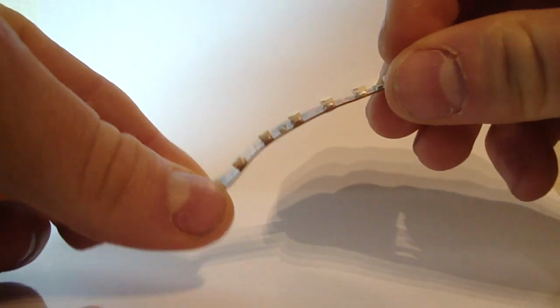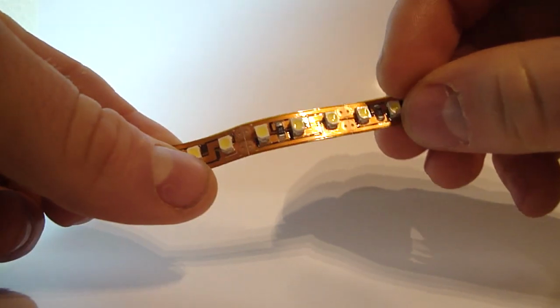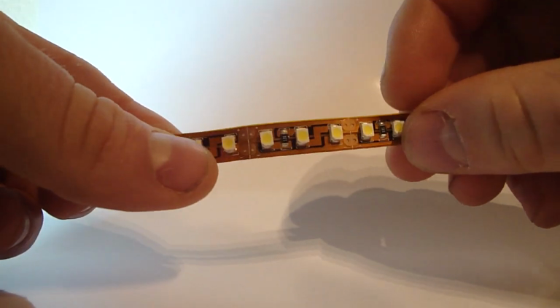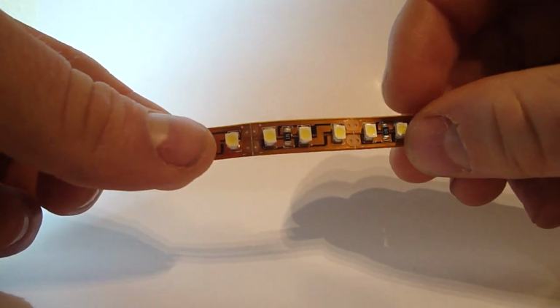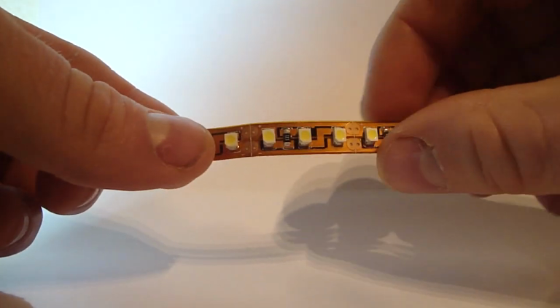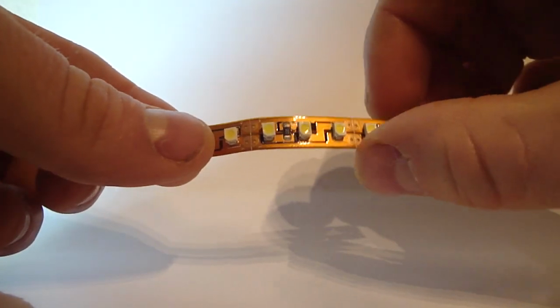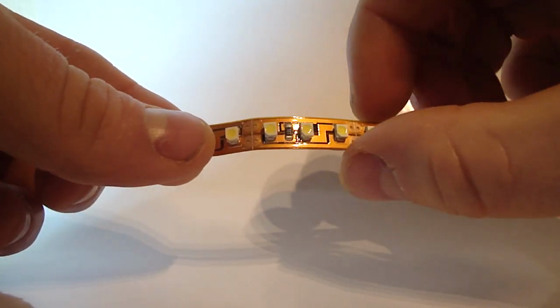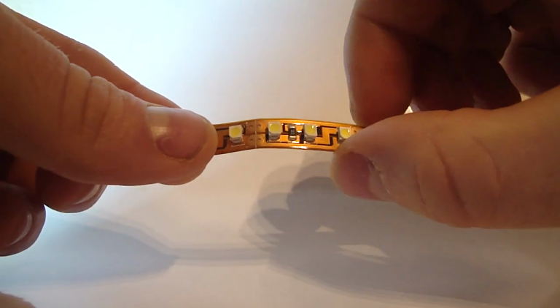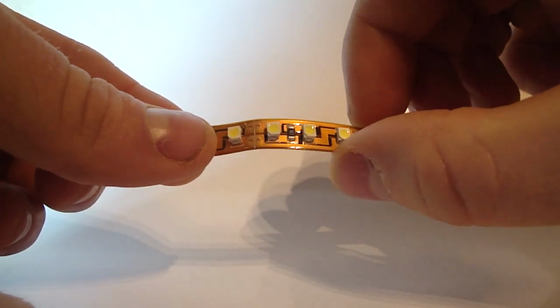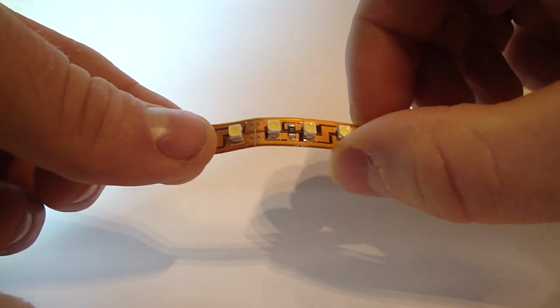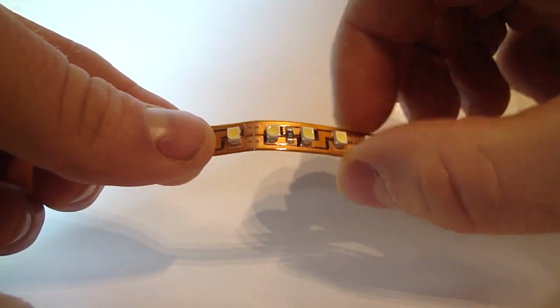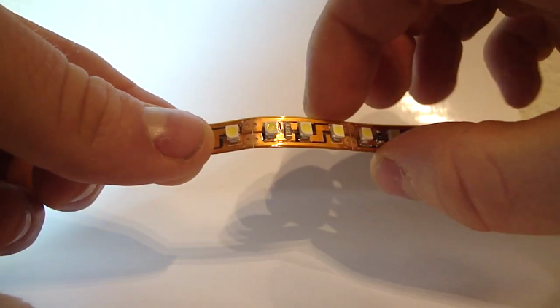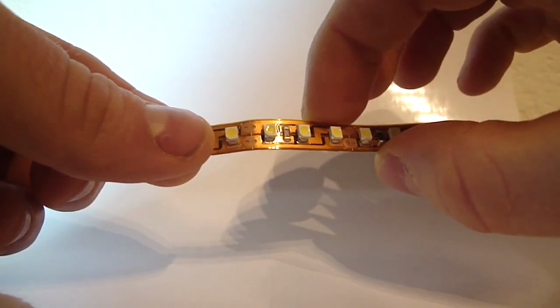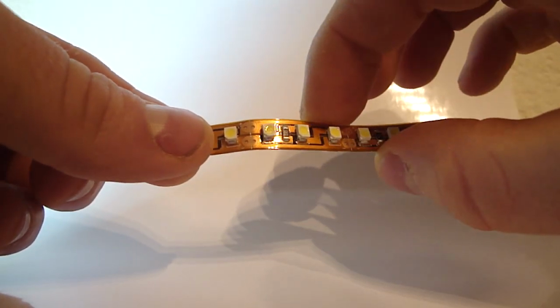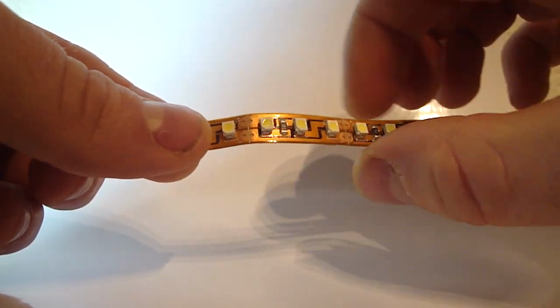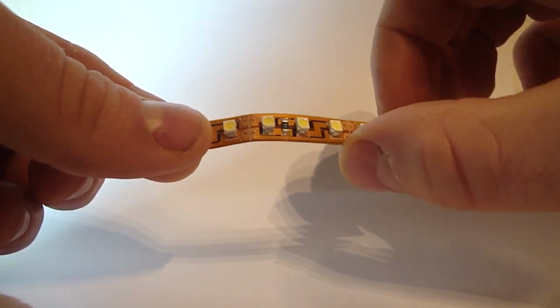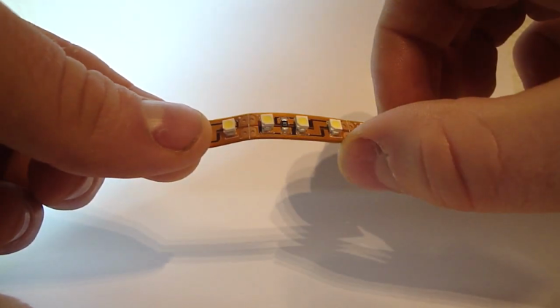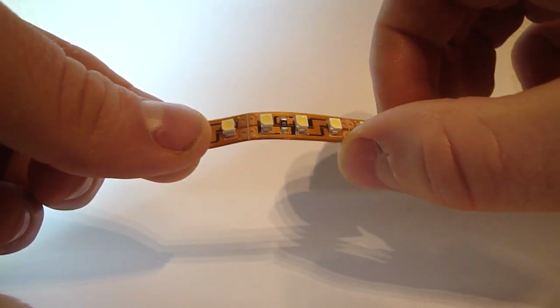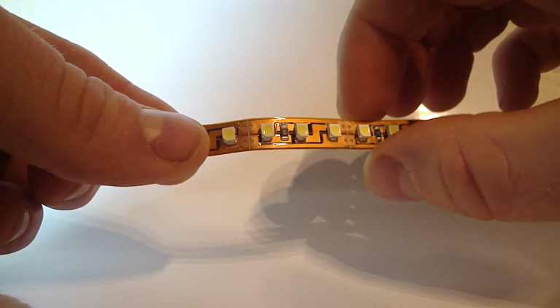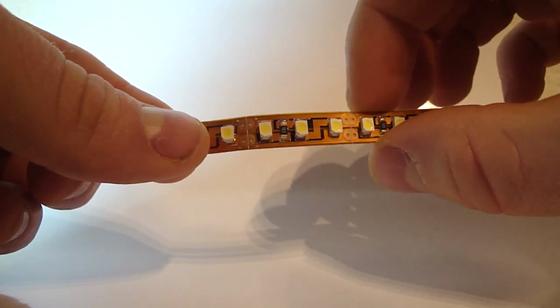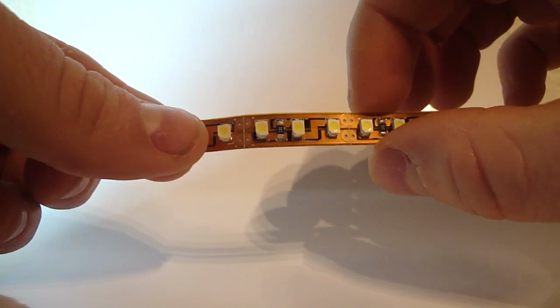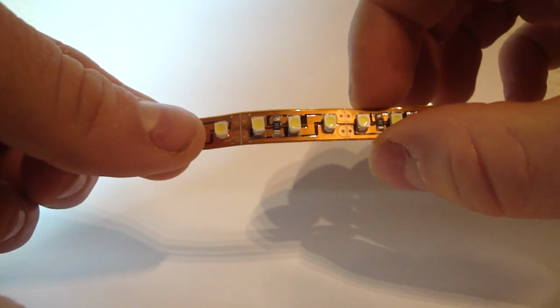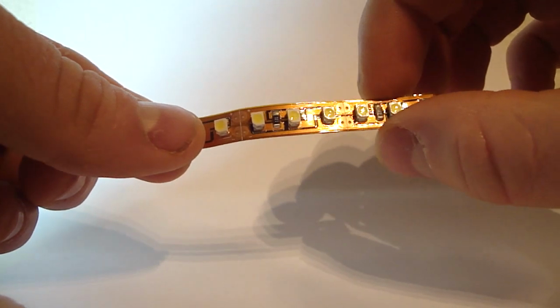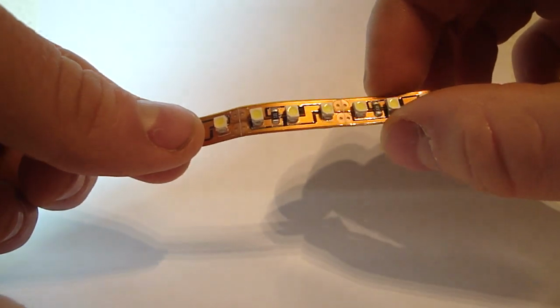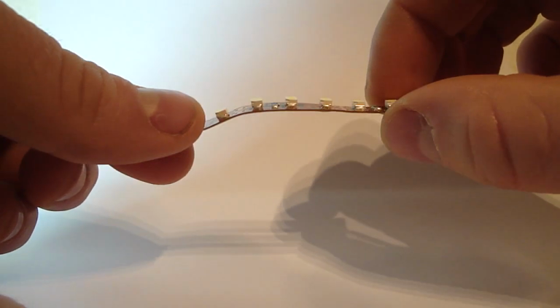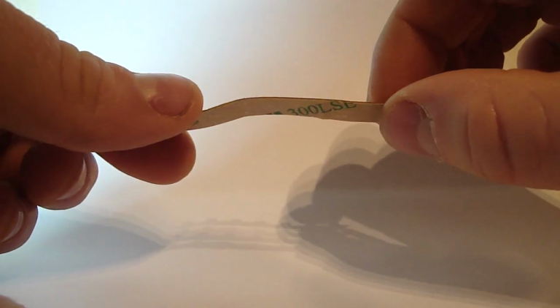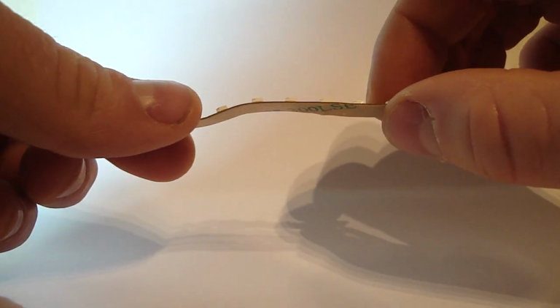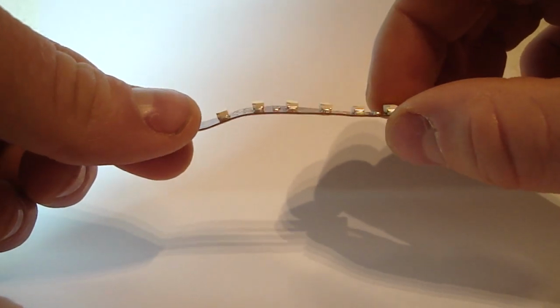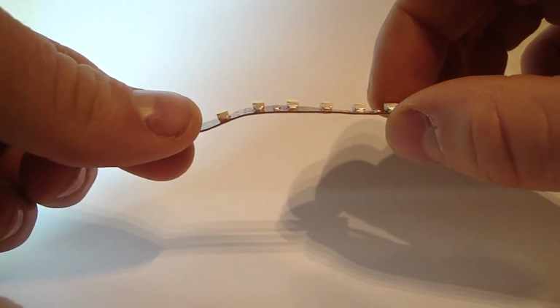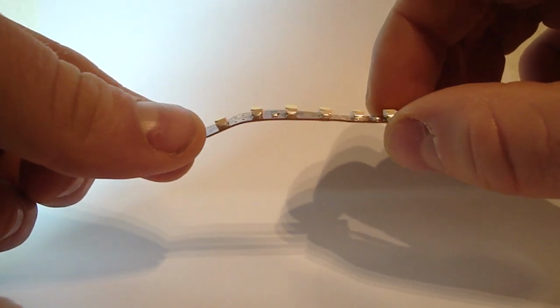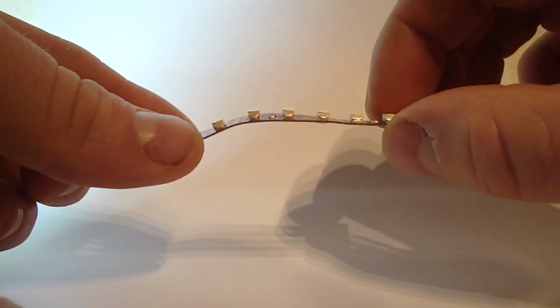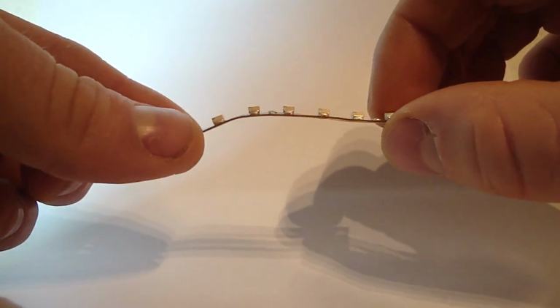But when turned this way, it does not flex. Hopefully that gives you a better understanding of how flex strip LEDs flex.